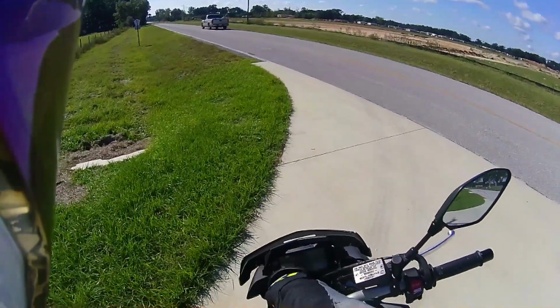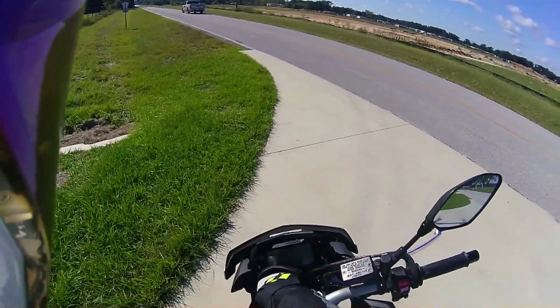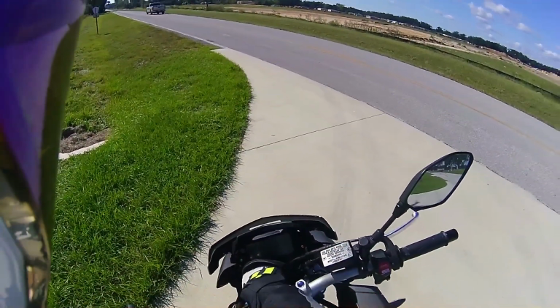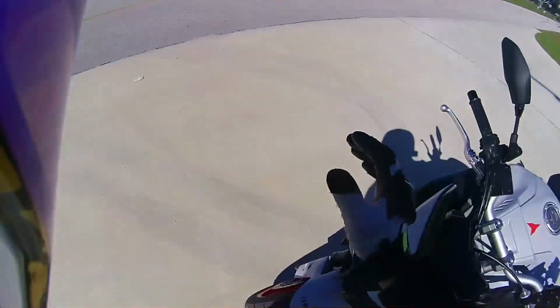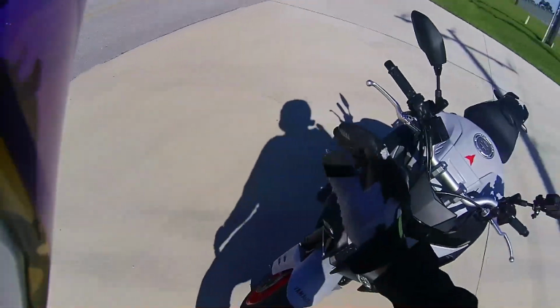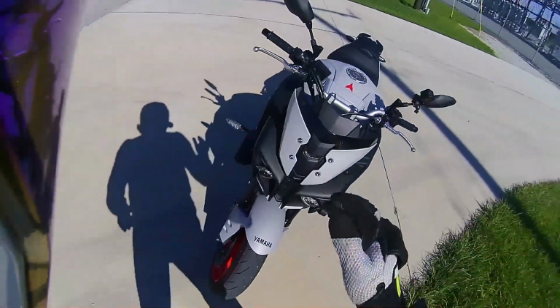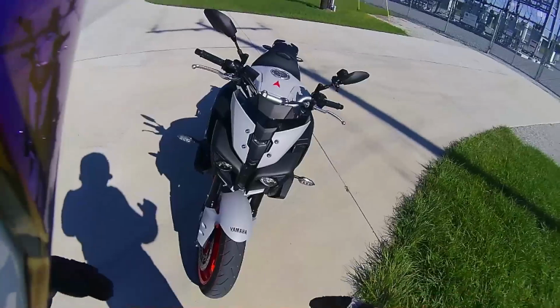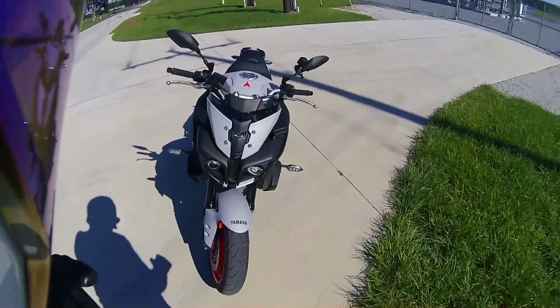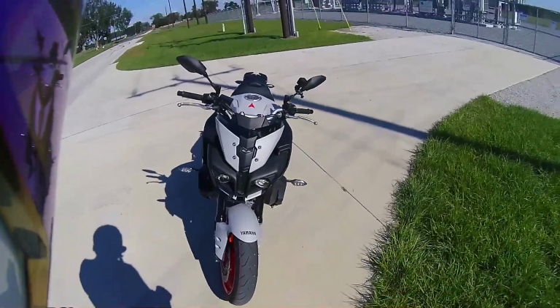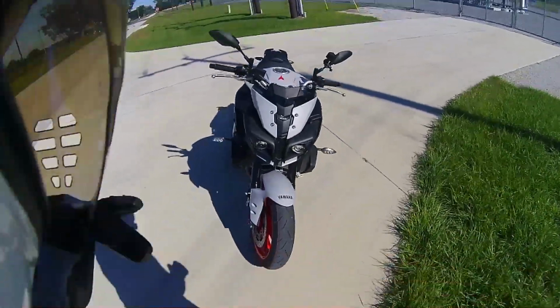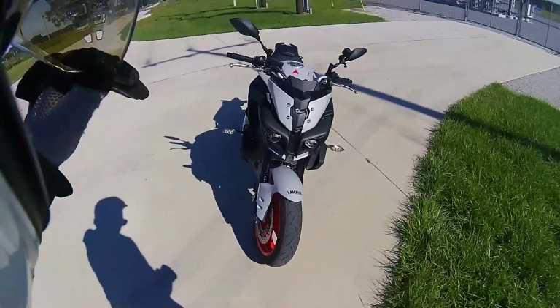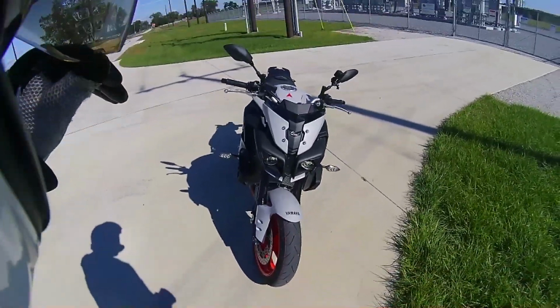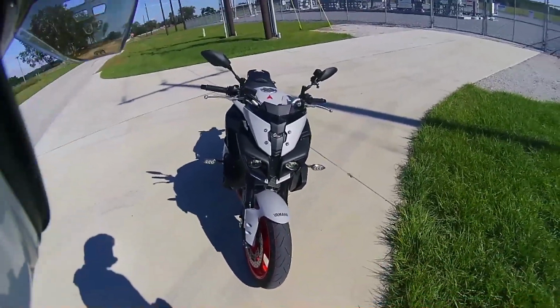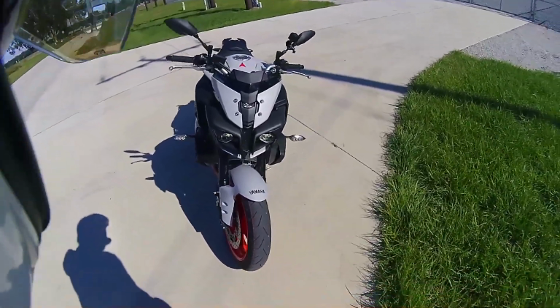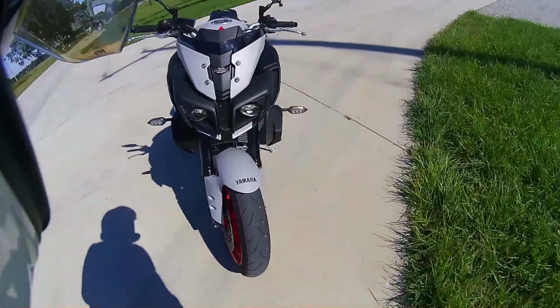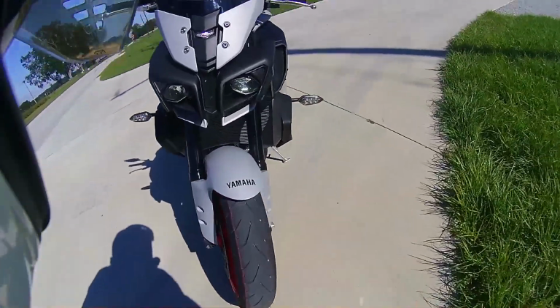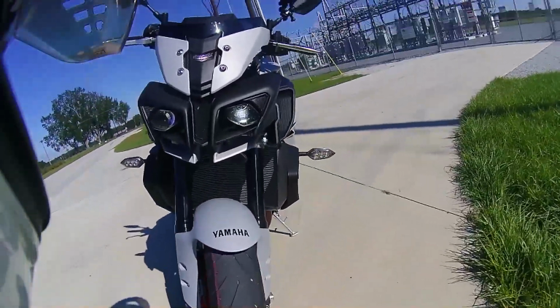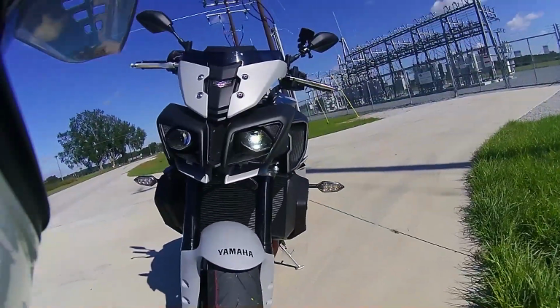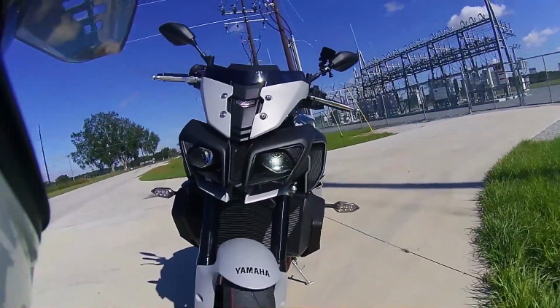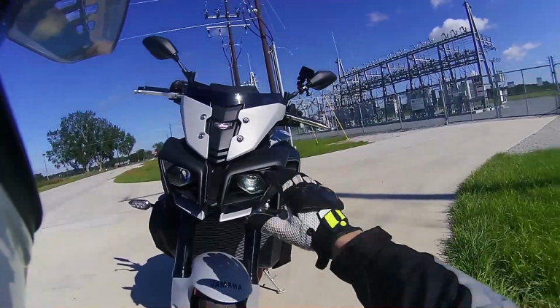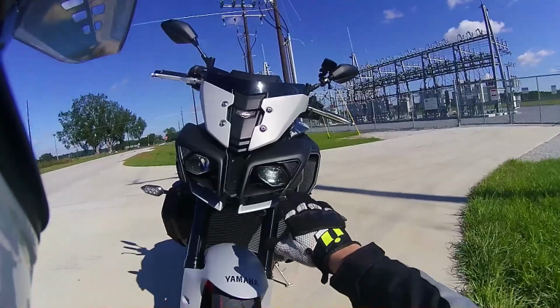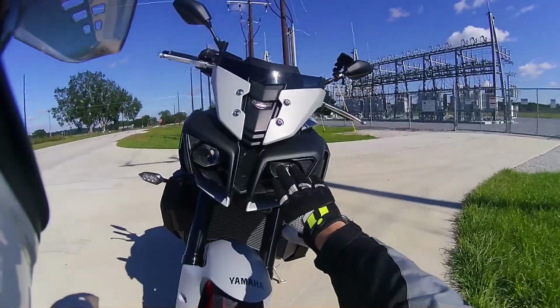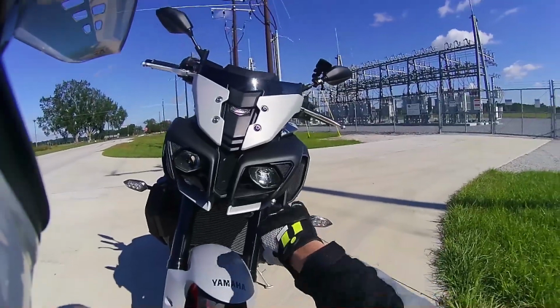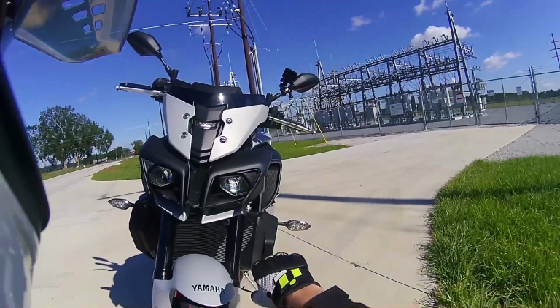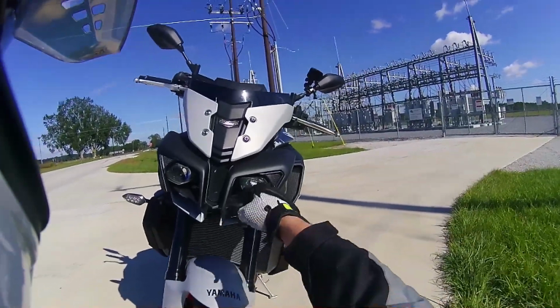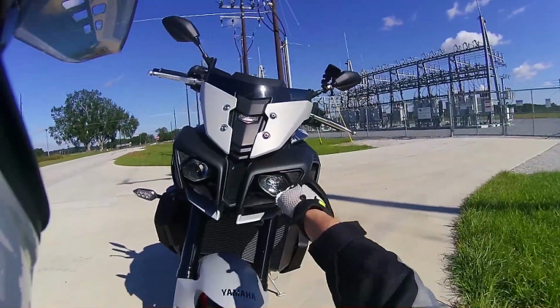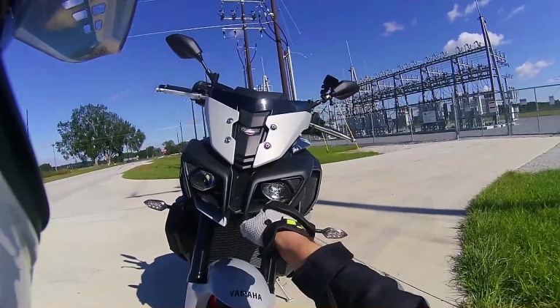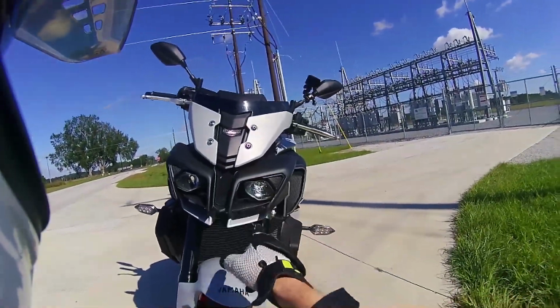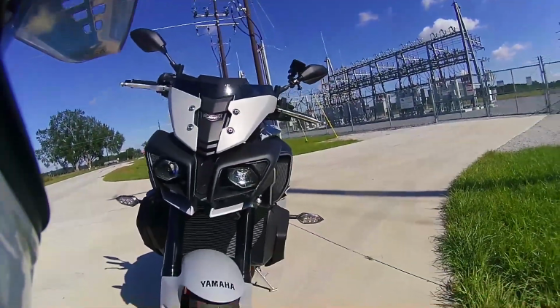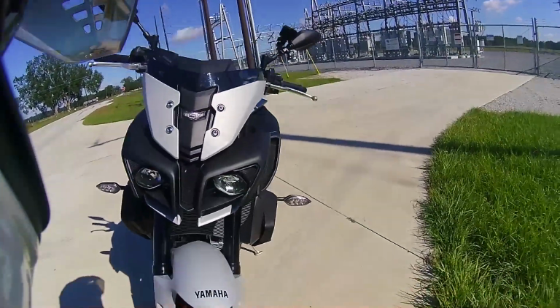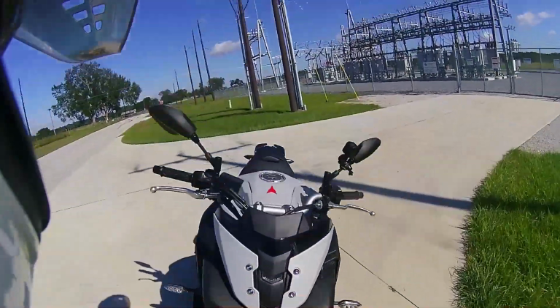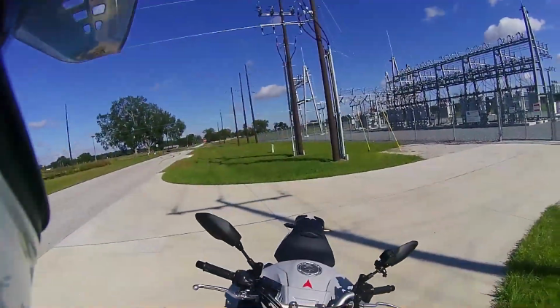All right, this is the one thing I hate about this bike right here. You can sort of see it — the headlight: only one headlight runs at a time.